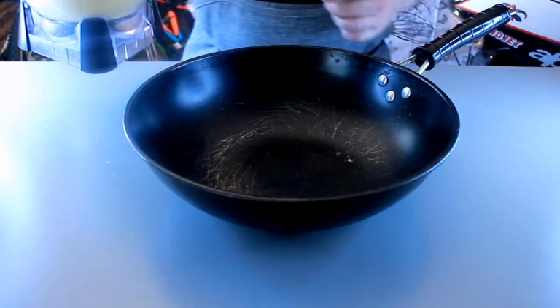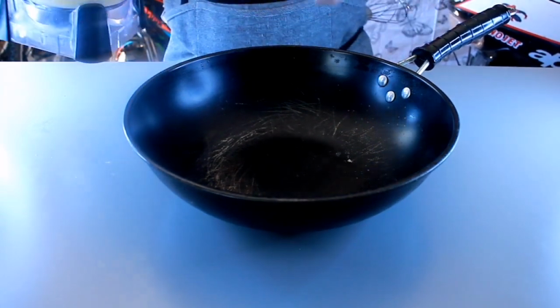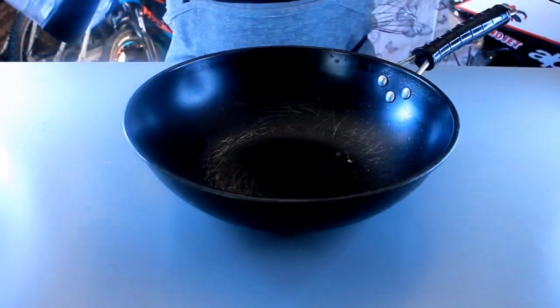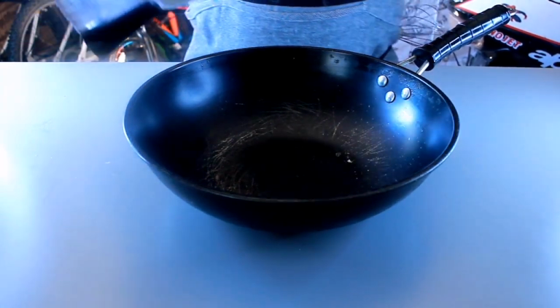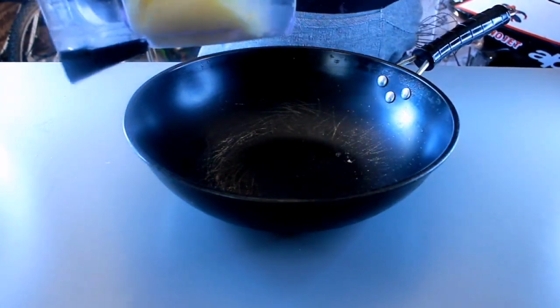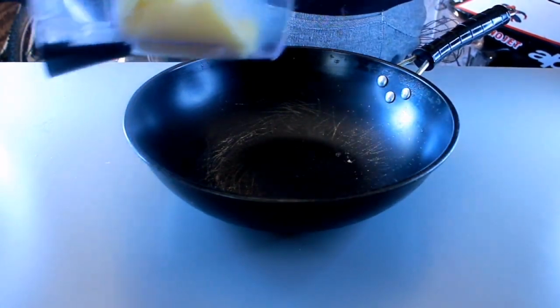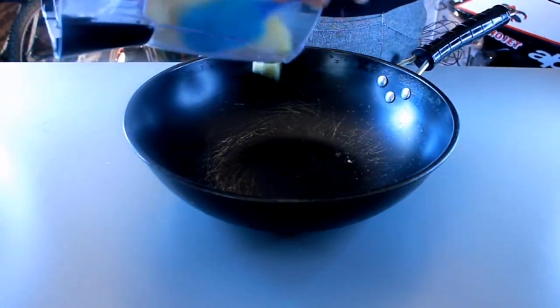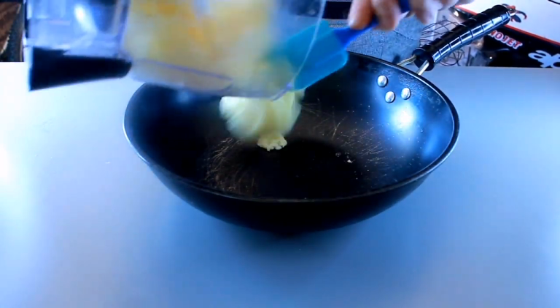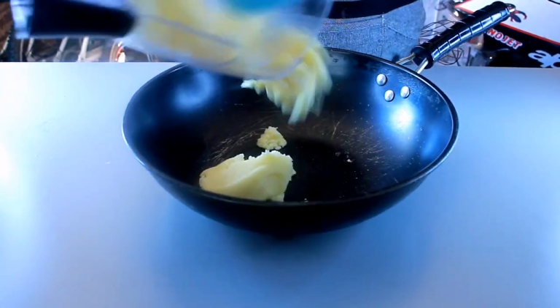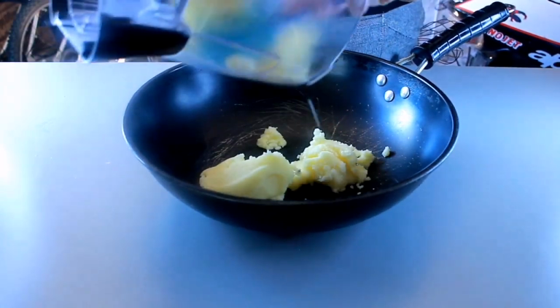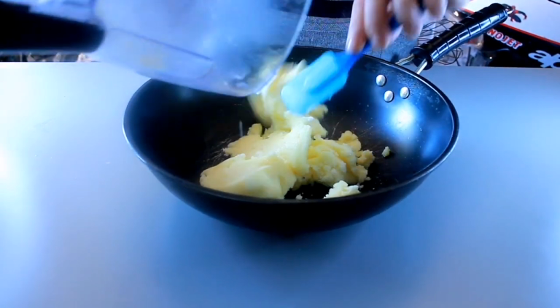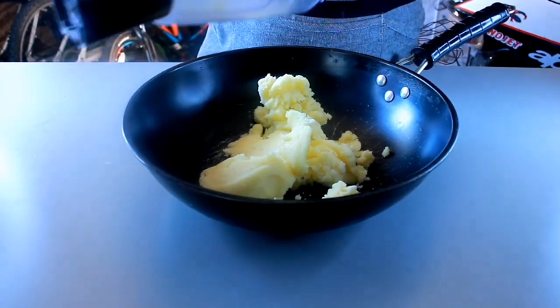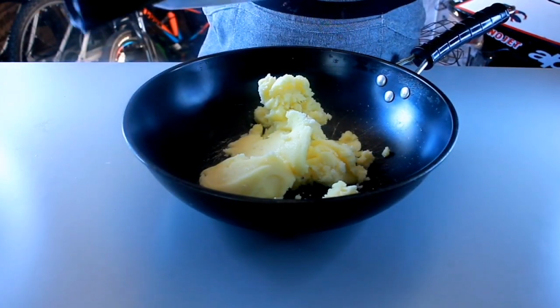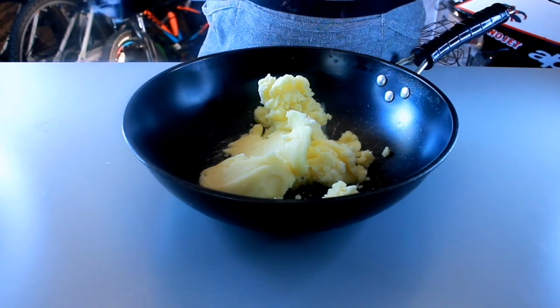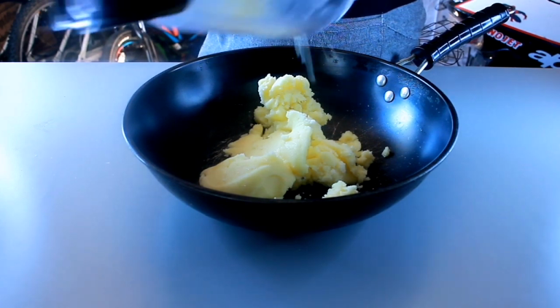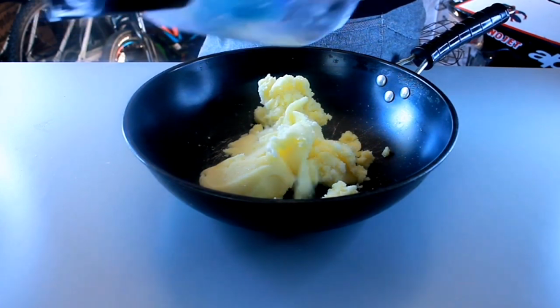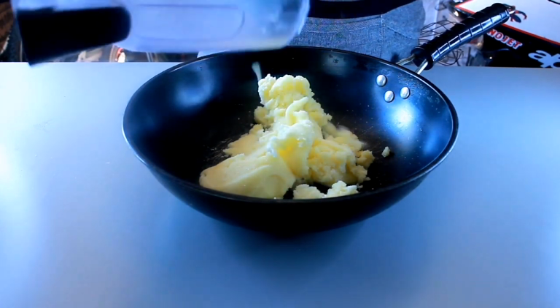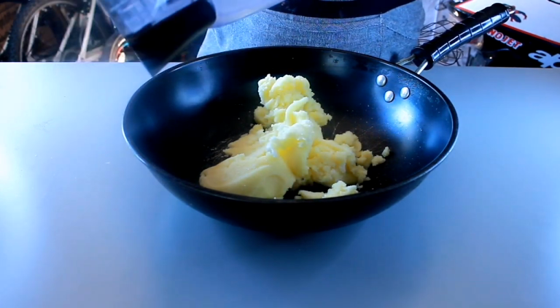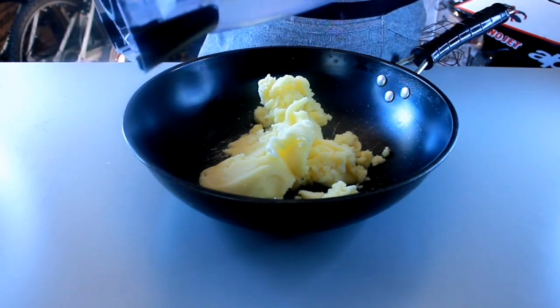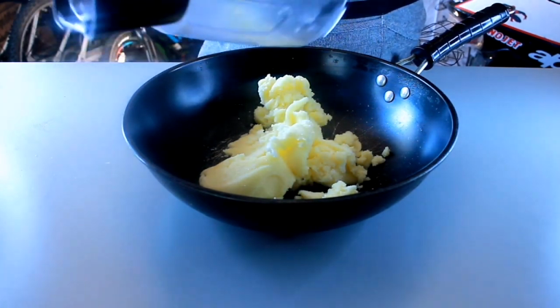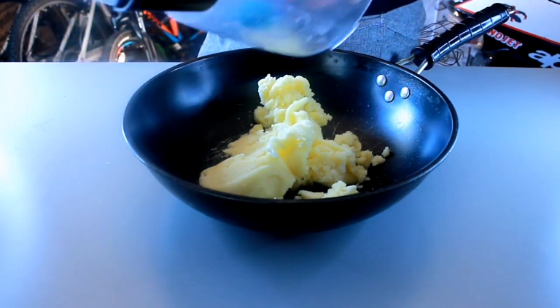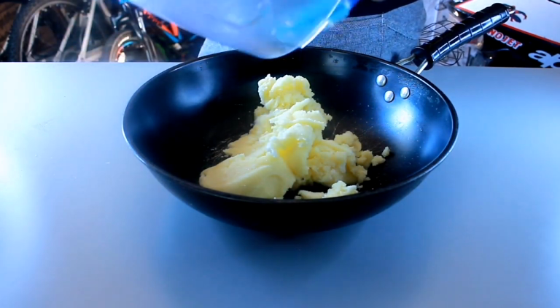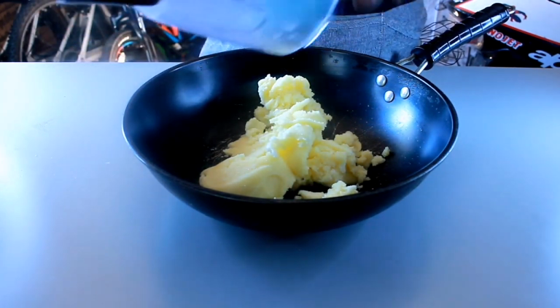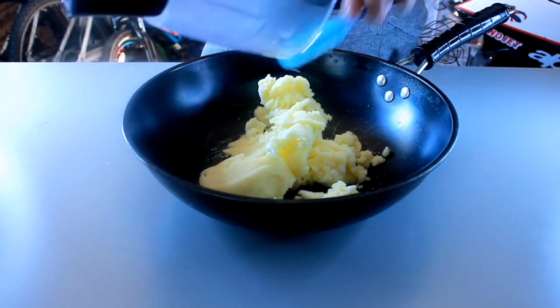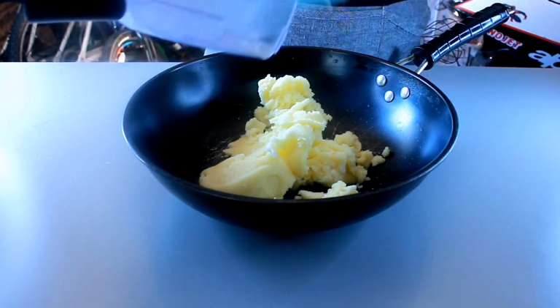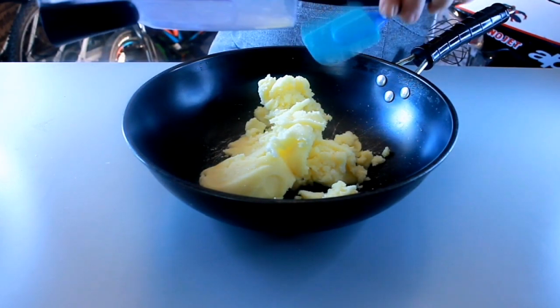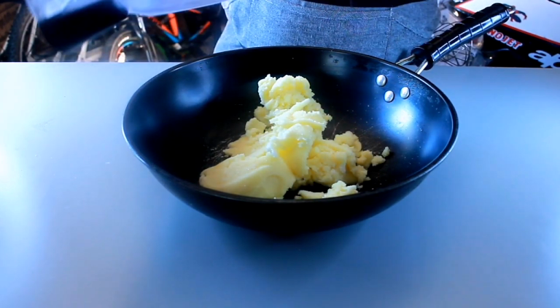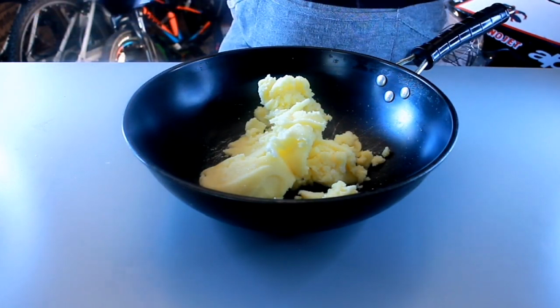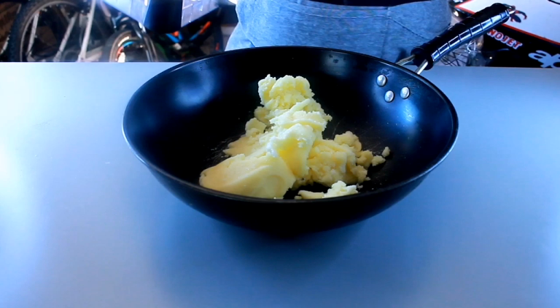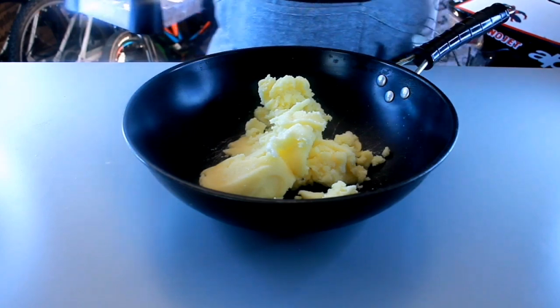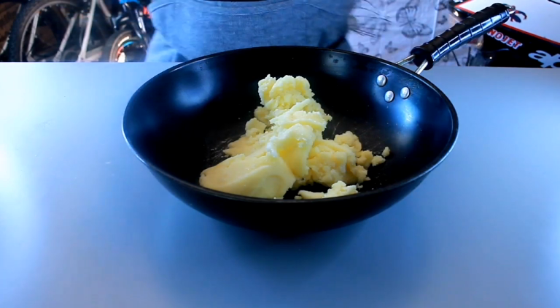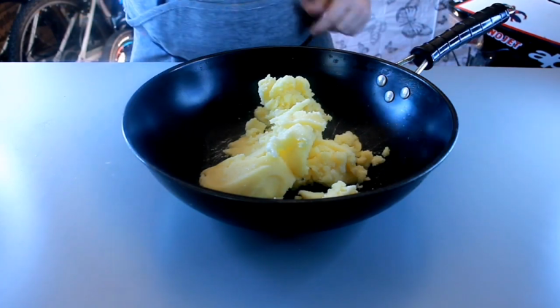So what we're going to do is put the creamed butter and sugar into the wok. Yes, I'm using the wok because I didn't have a bowl that was big enough, so the wok has to do.